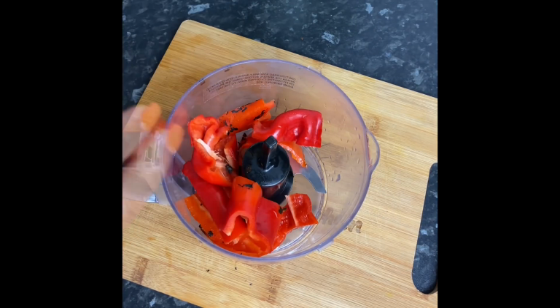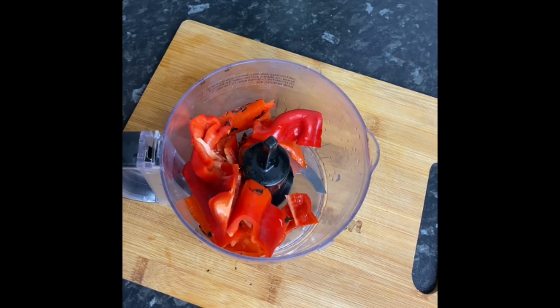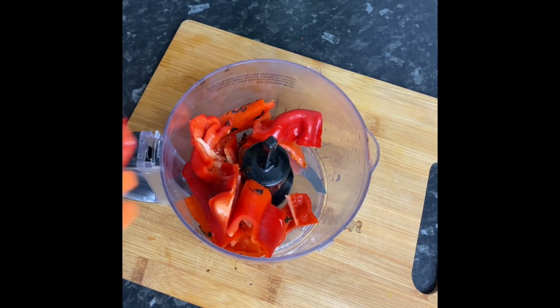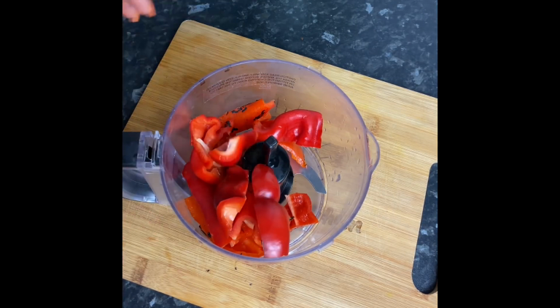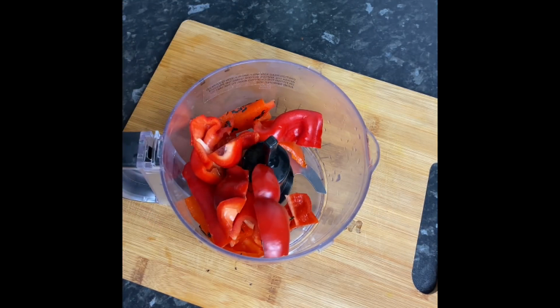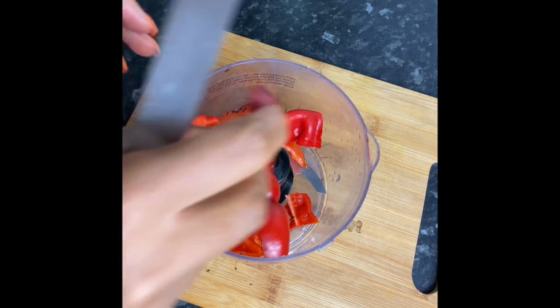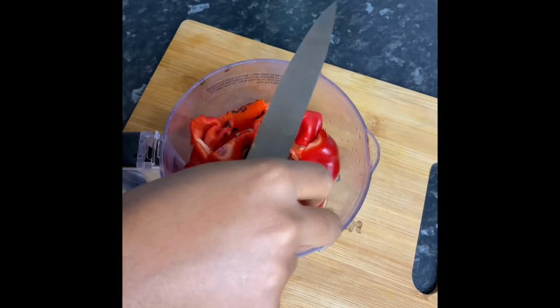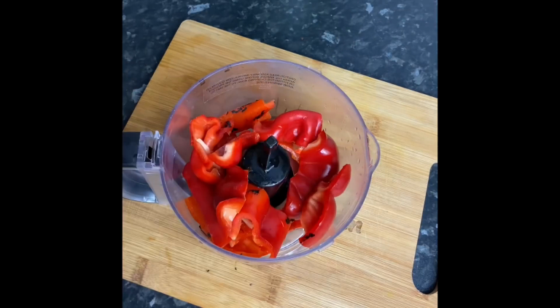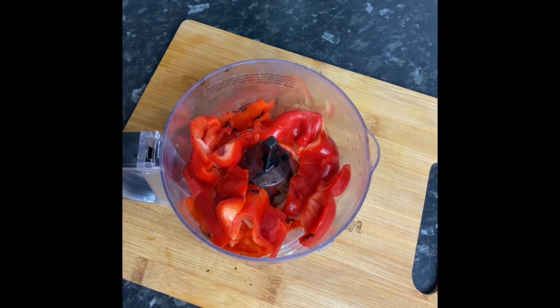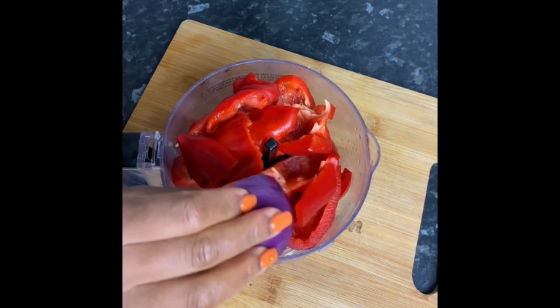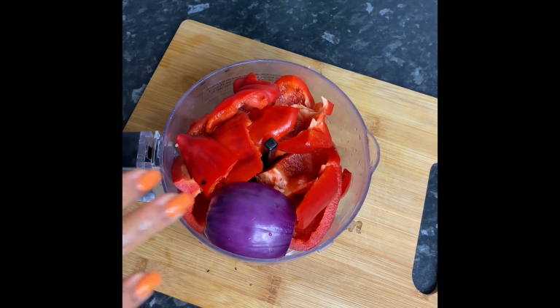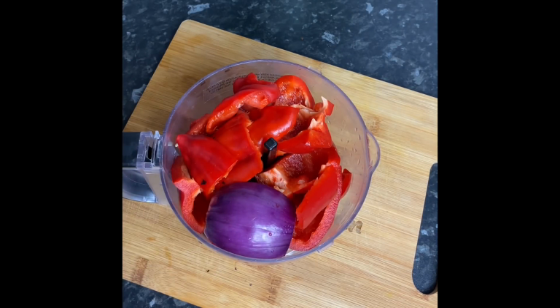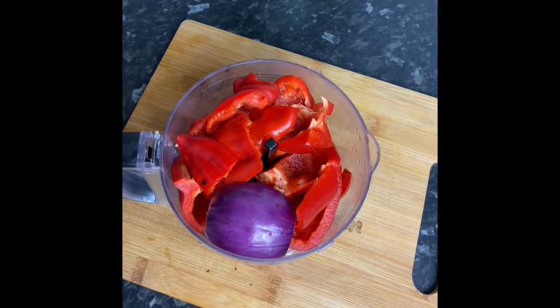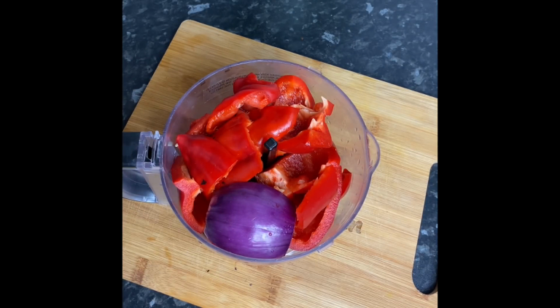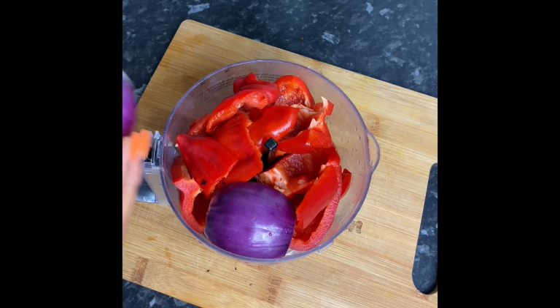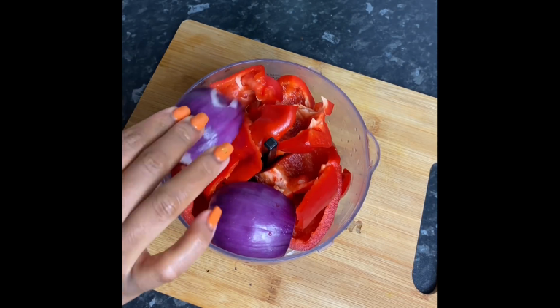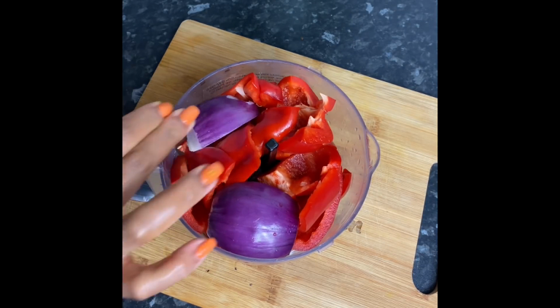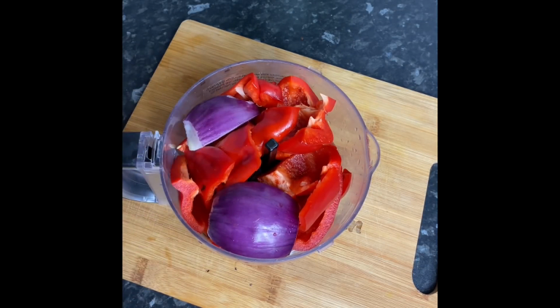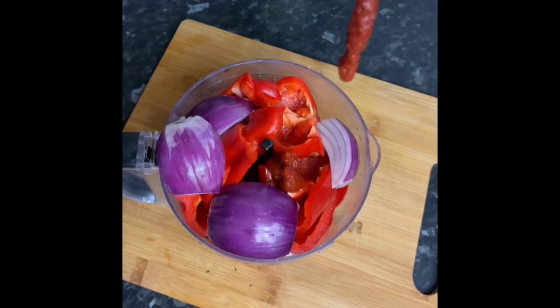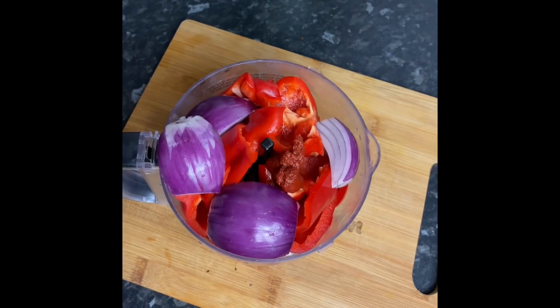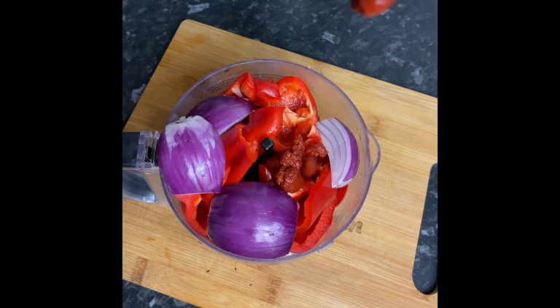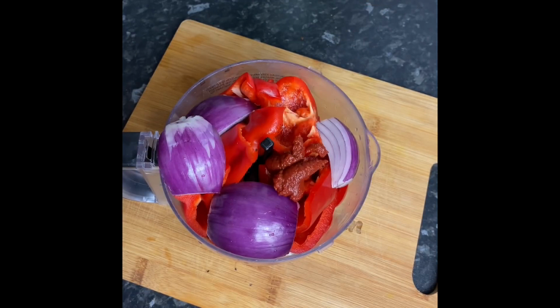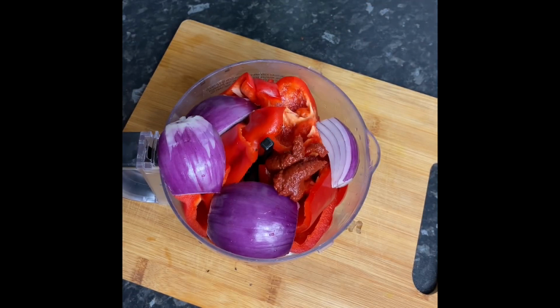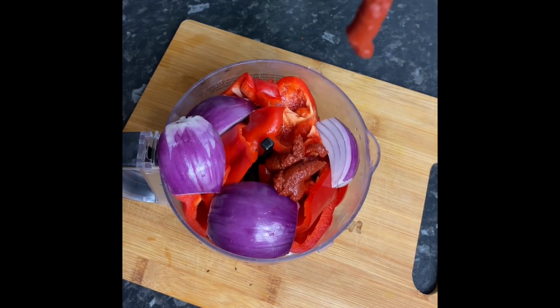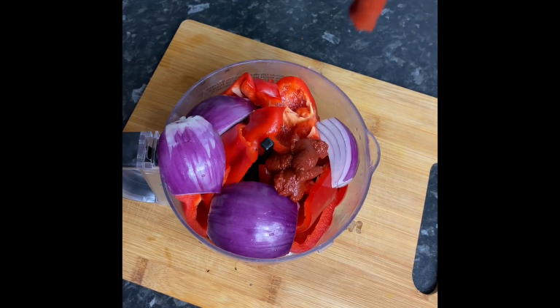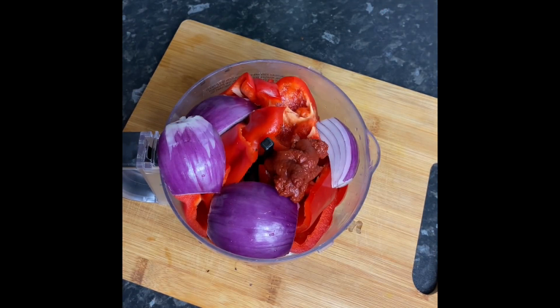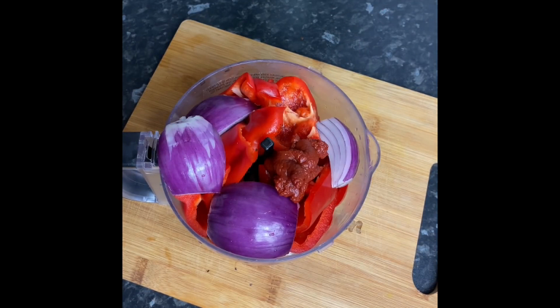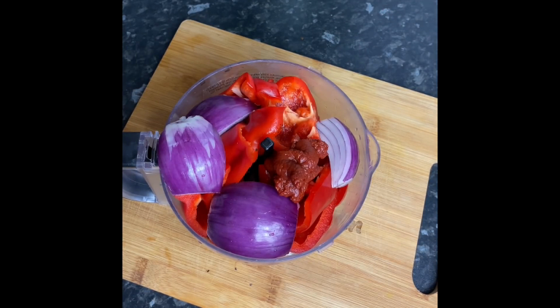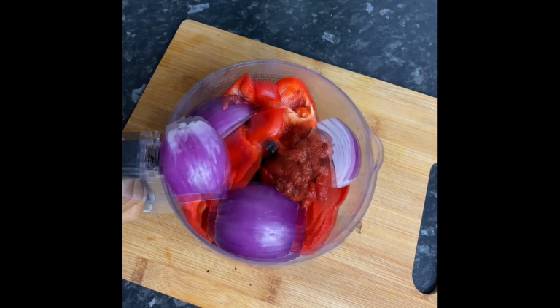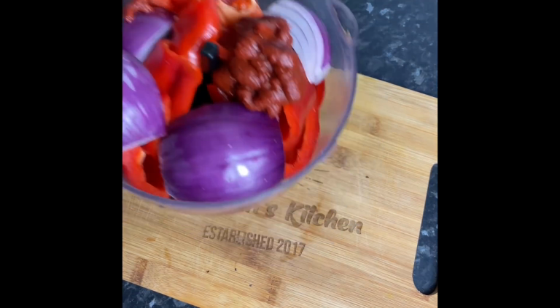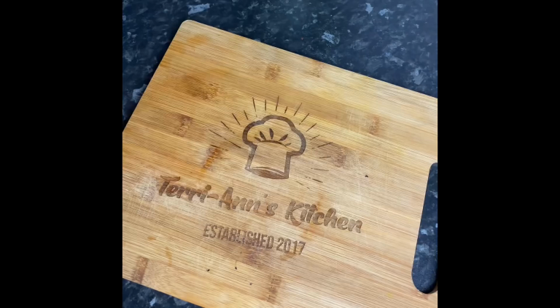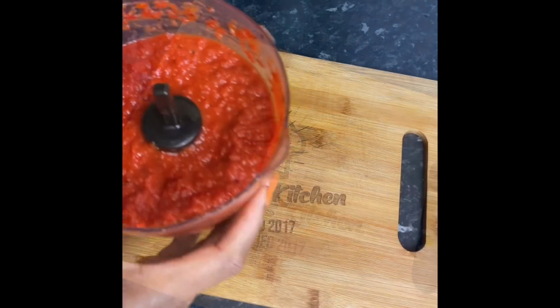I'm also gonna be adding in some red onions as well as some tomato puree. I prefer adding my tomato puree to my food processor to blend with the peppers, as I find it really helps give that nice rich red color that jollof rice is known for.